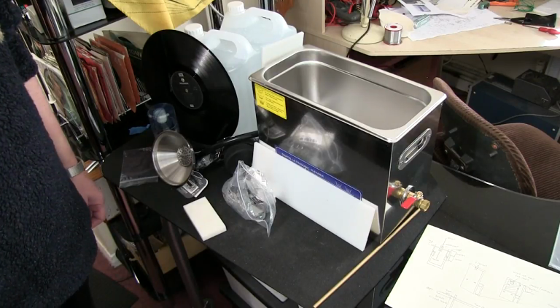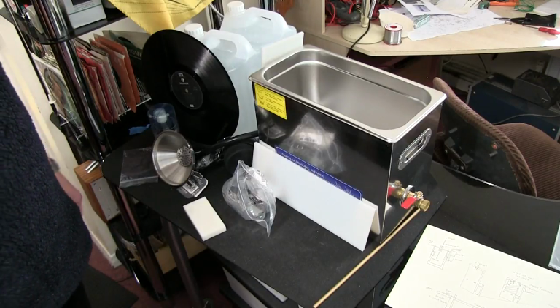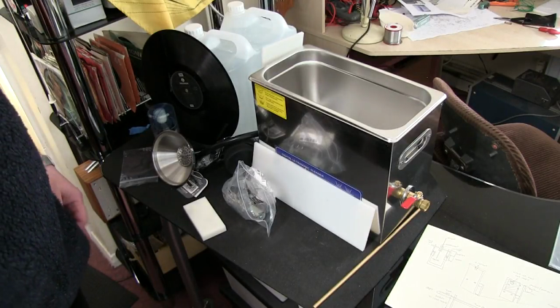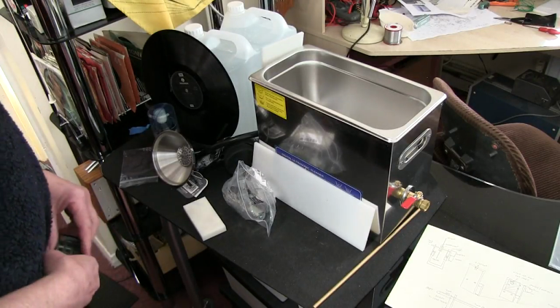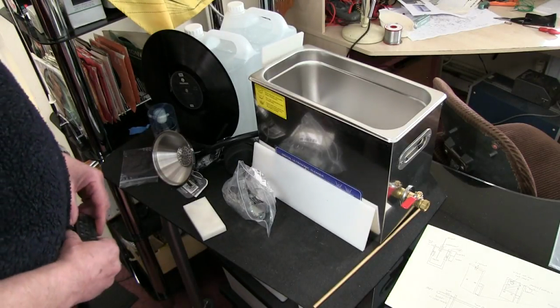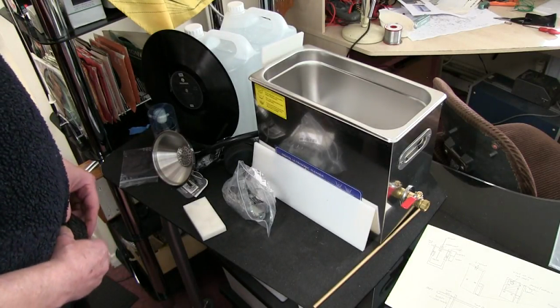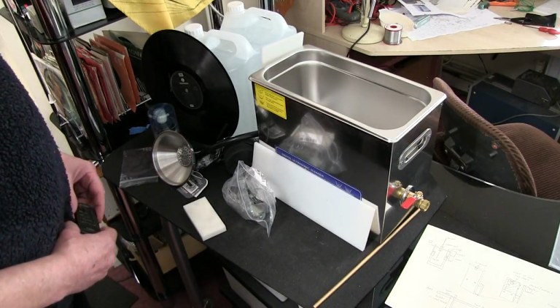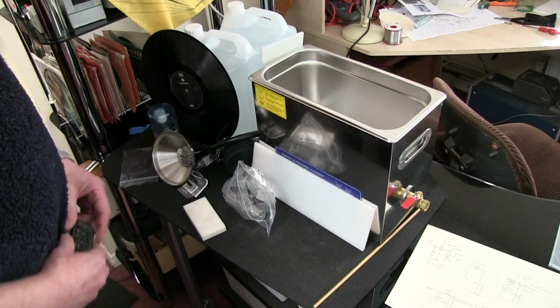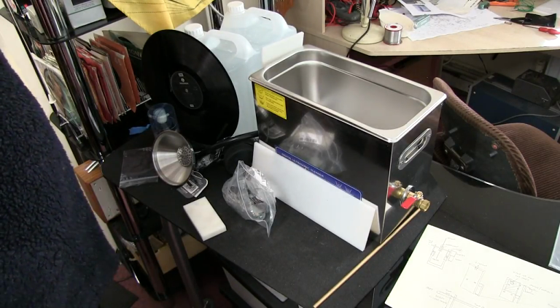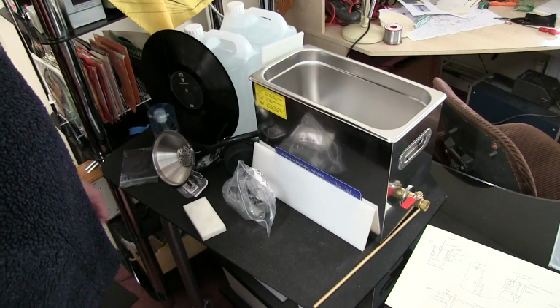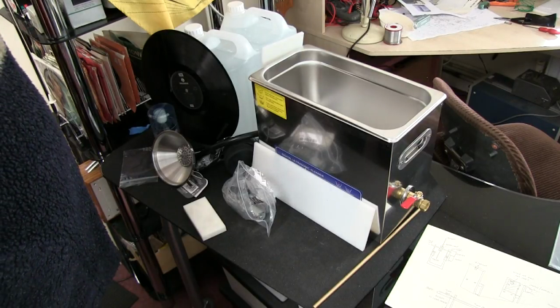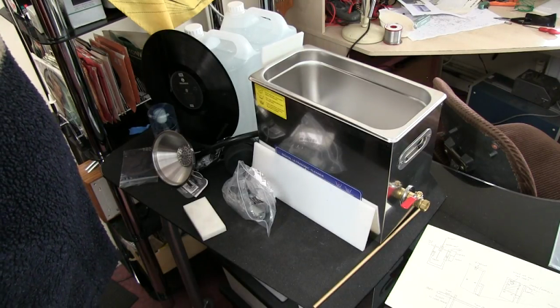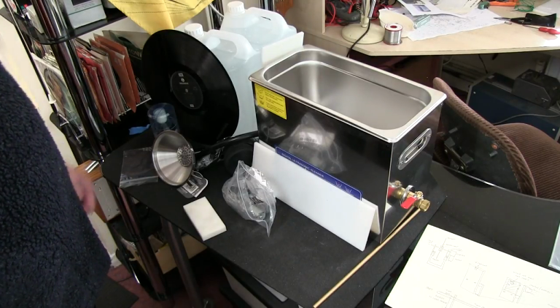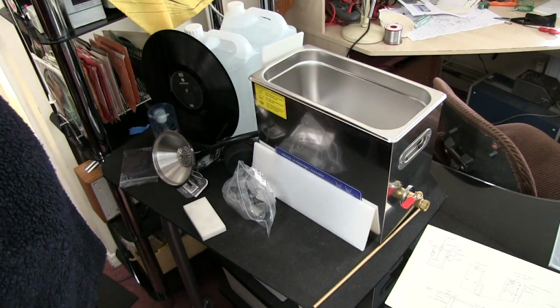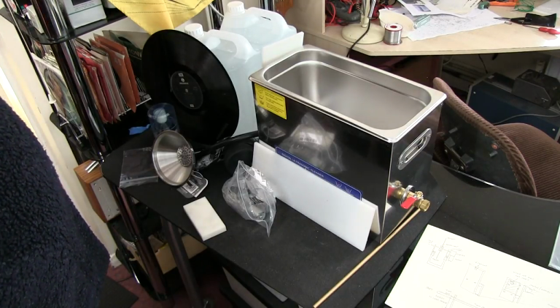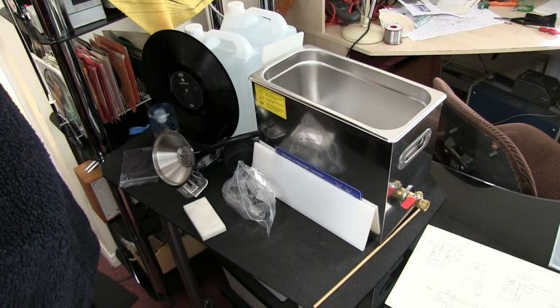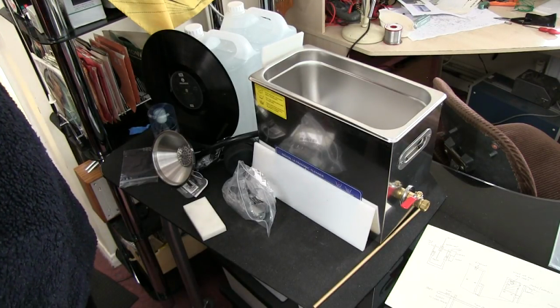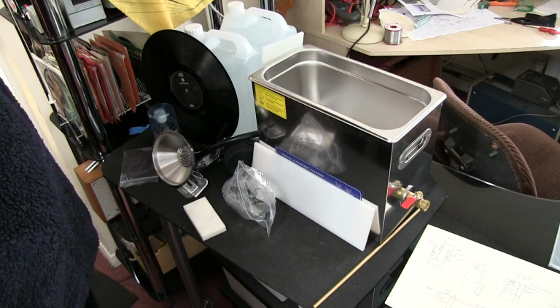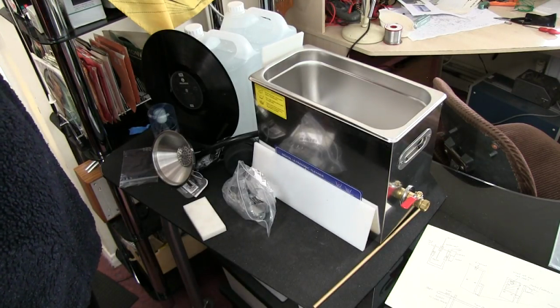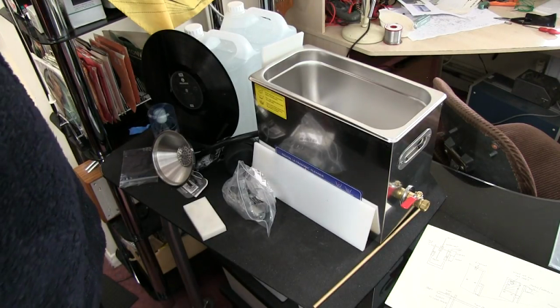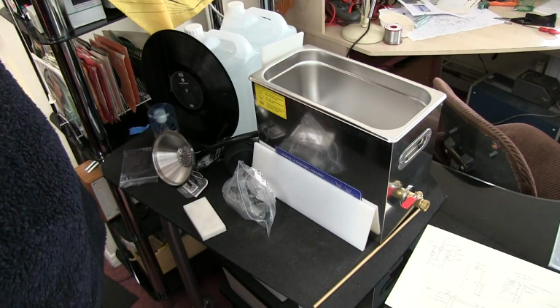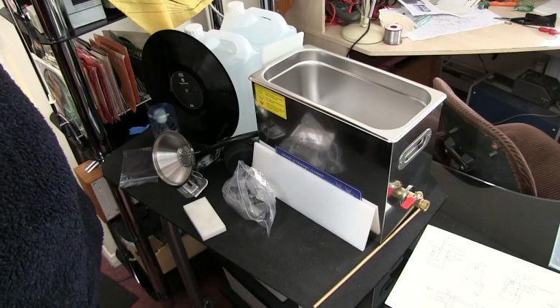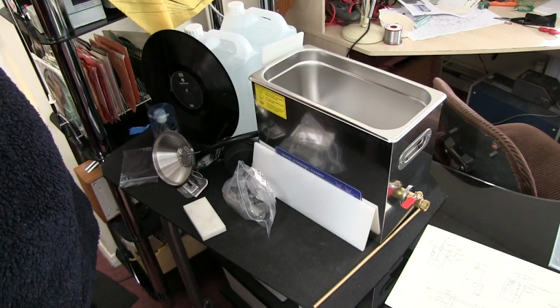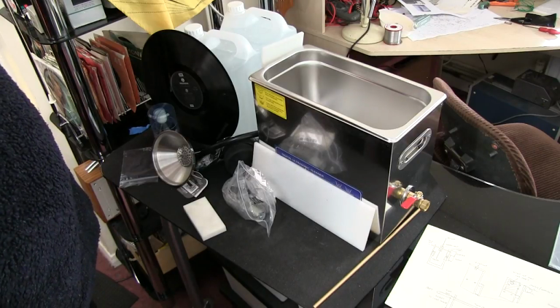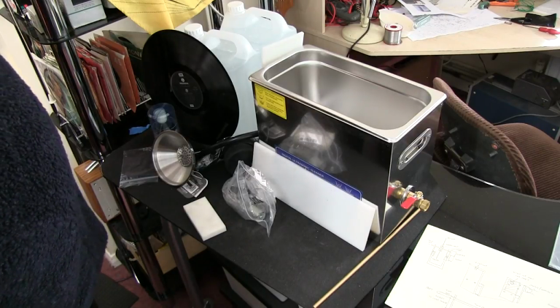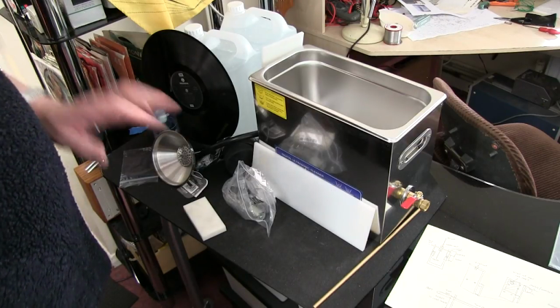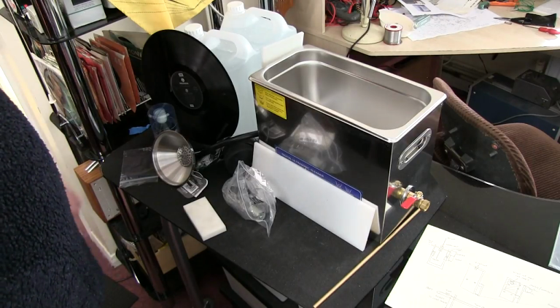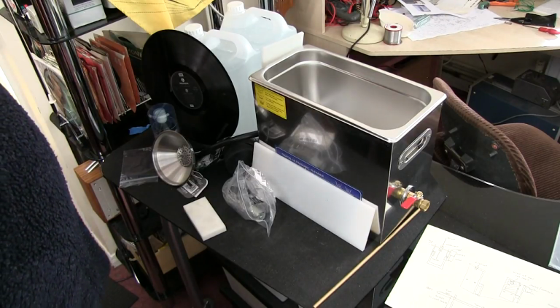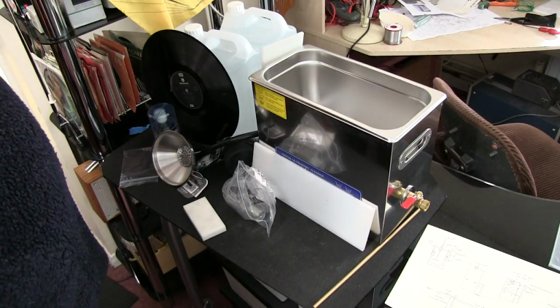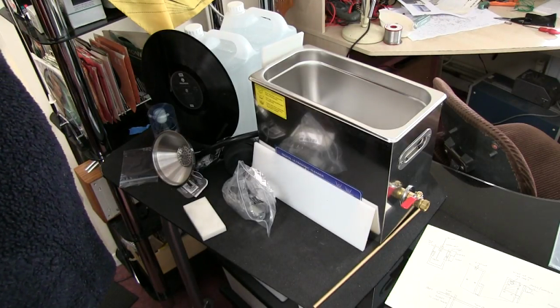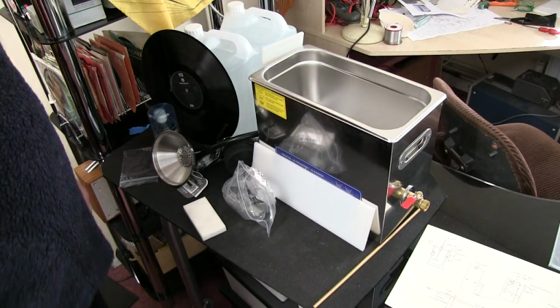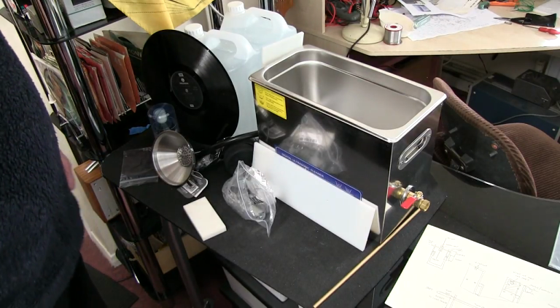I'm going to make an ultrasonic cleaner for vinyl records. I know there's a lot of these already on YouTube, but I'm going to show you step by step how to do it as cheap as possible.